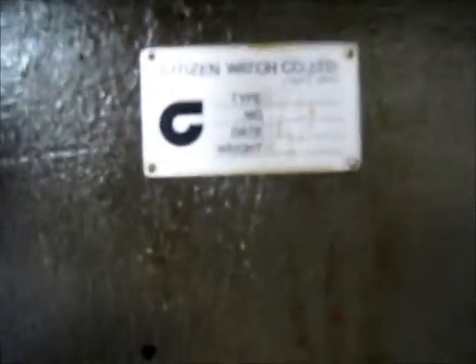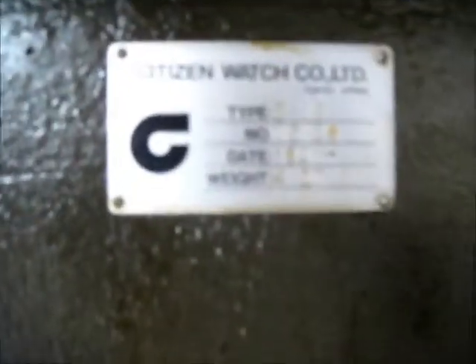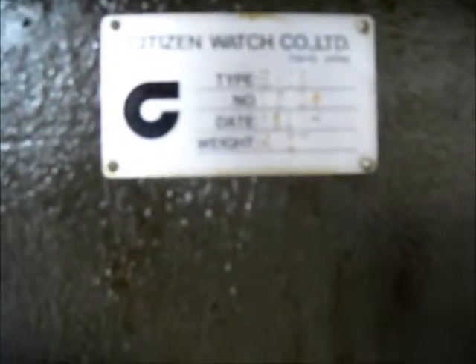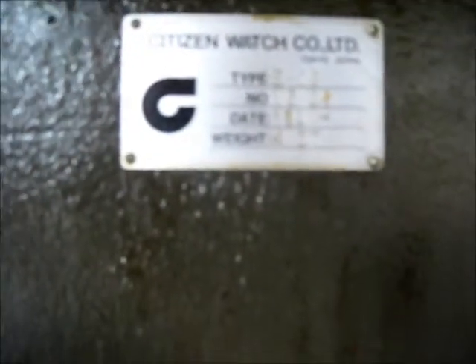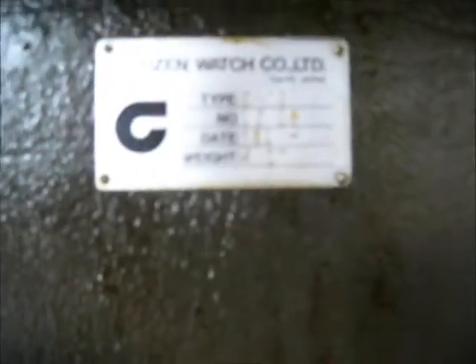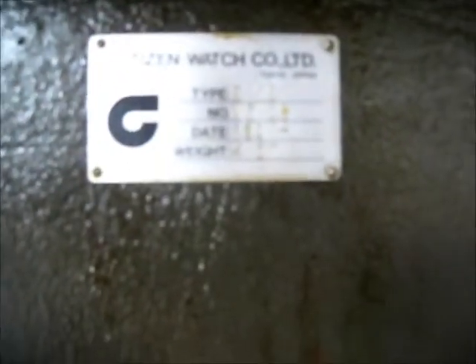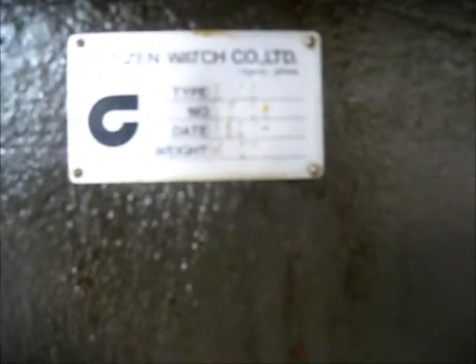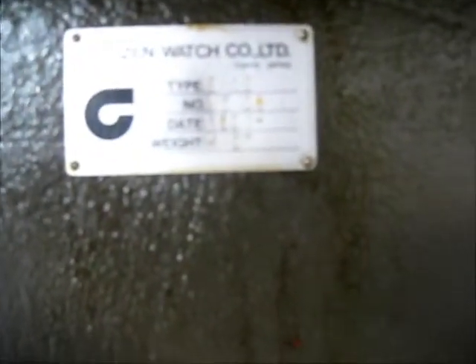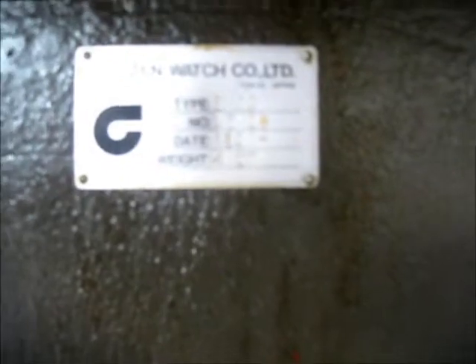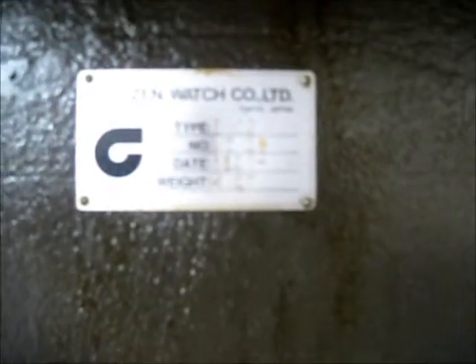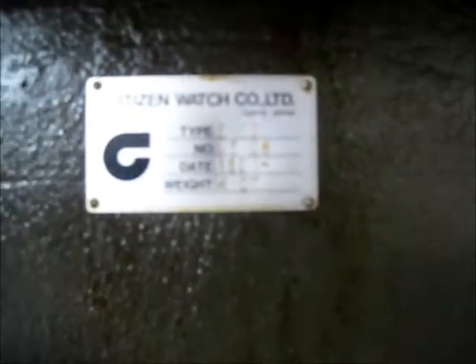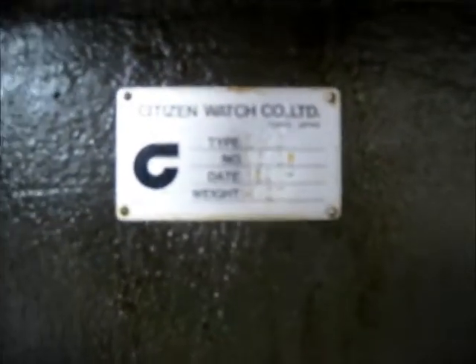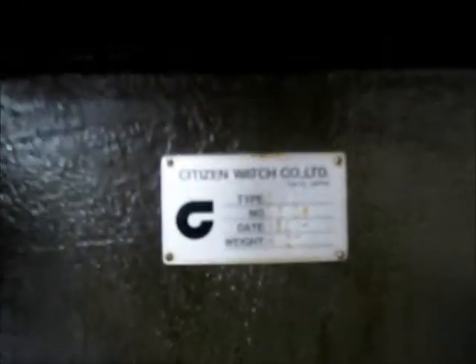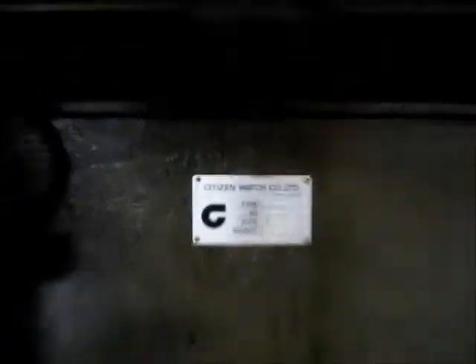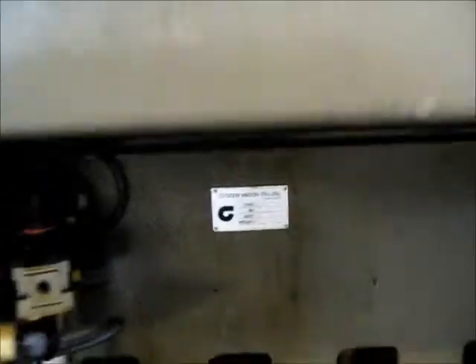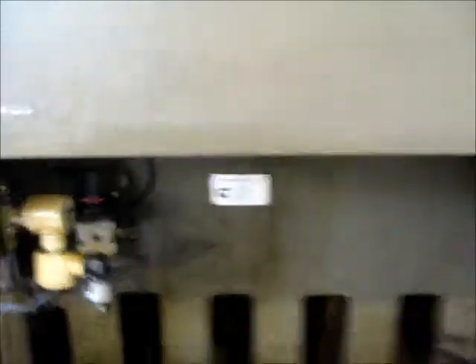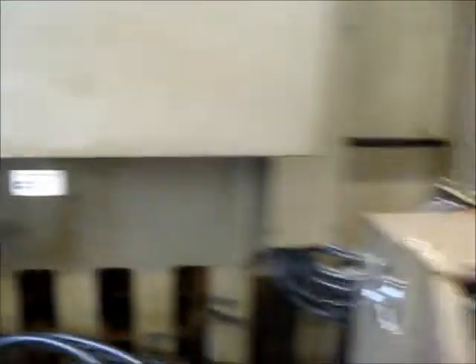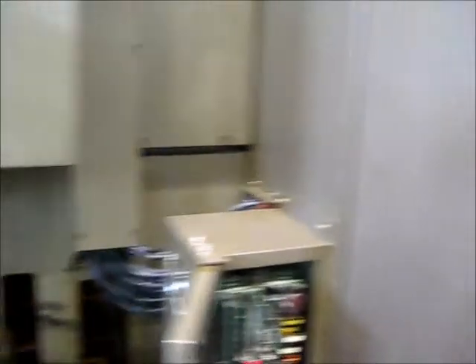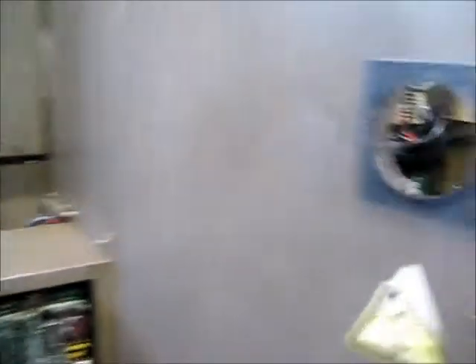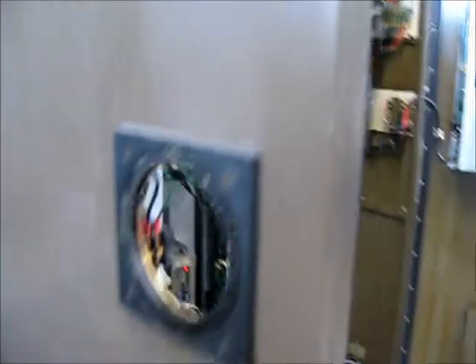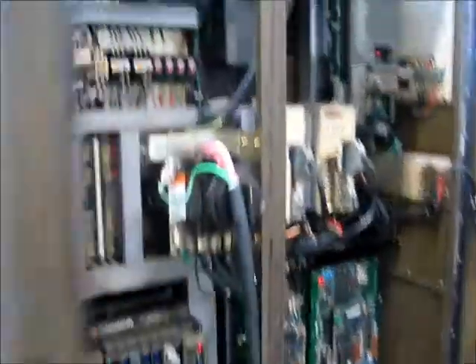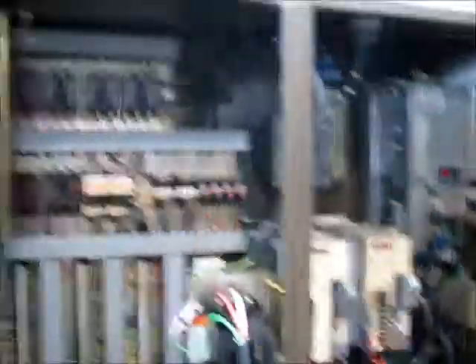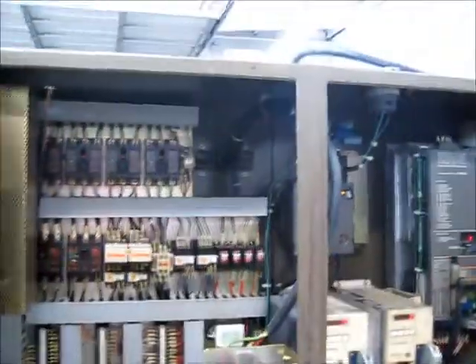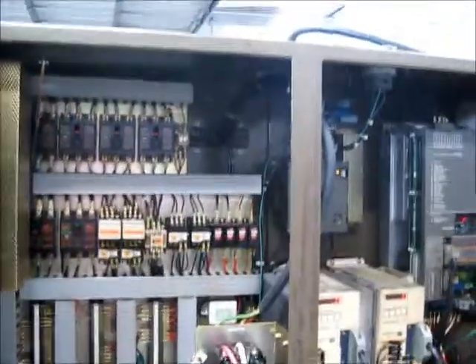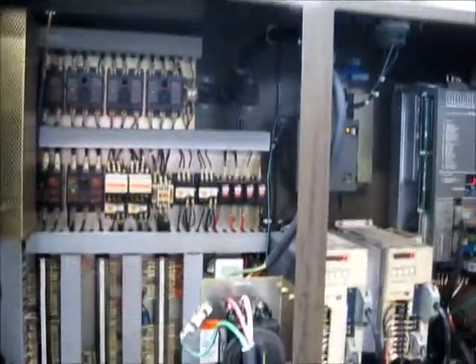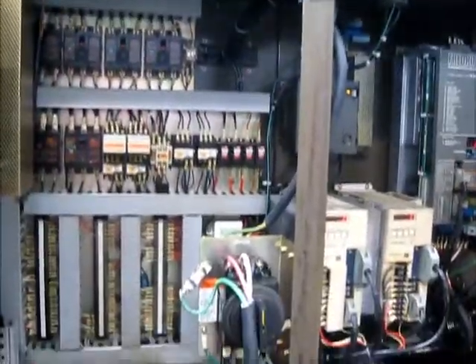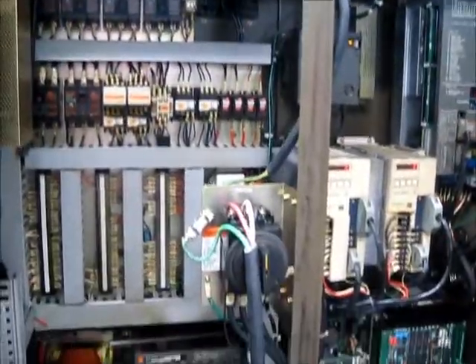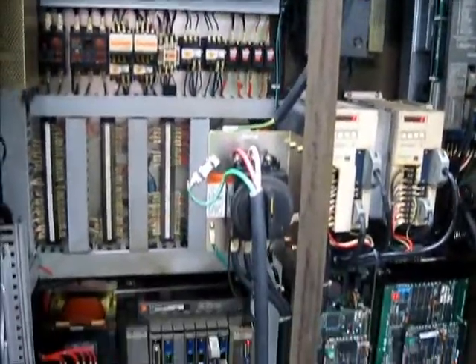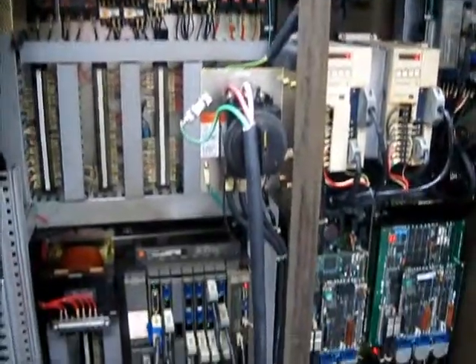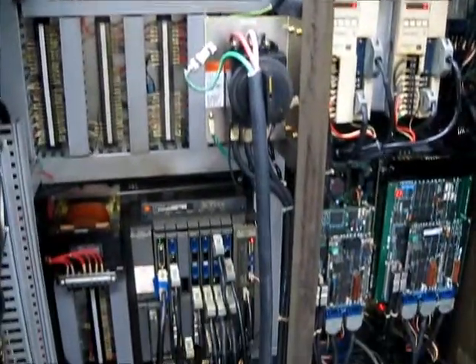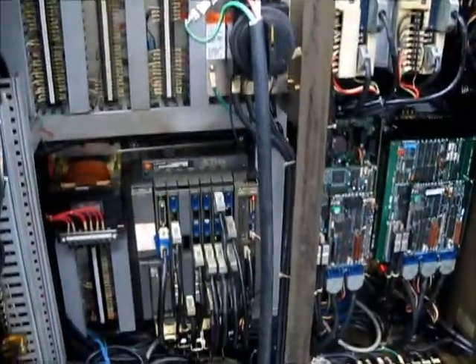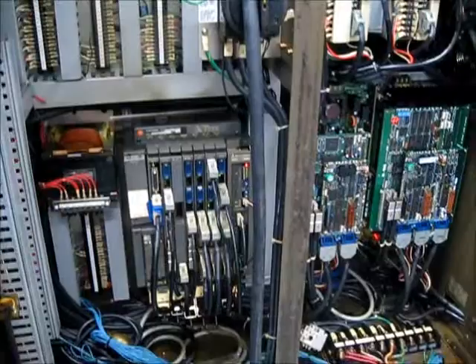This is serial number W5429 and was new in 1994. And because it's open, we'll take a look at the electrical component racks as well.